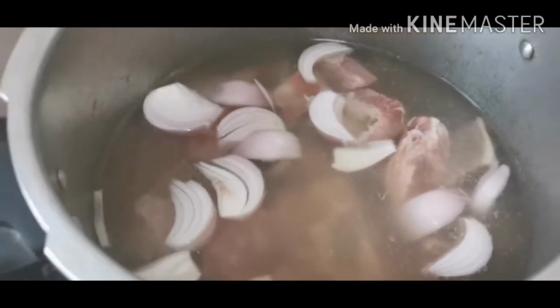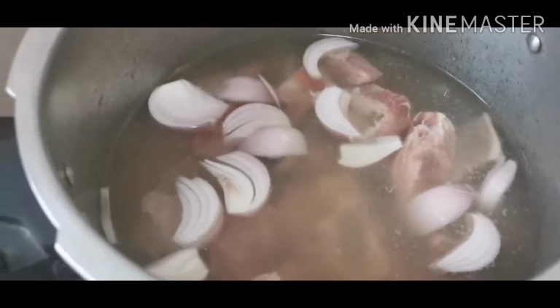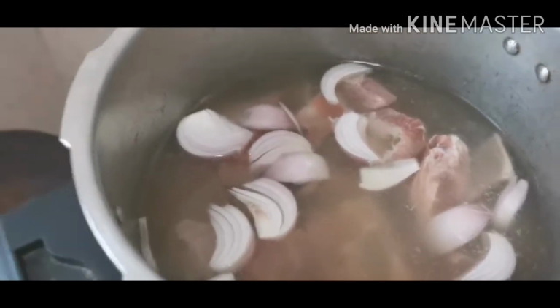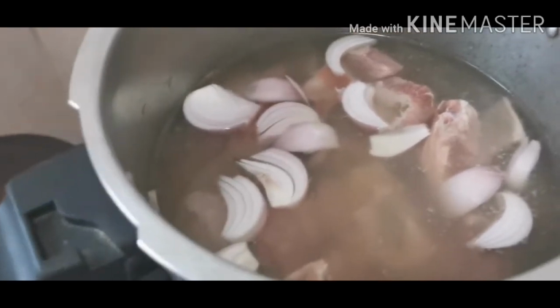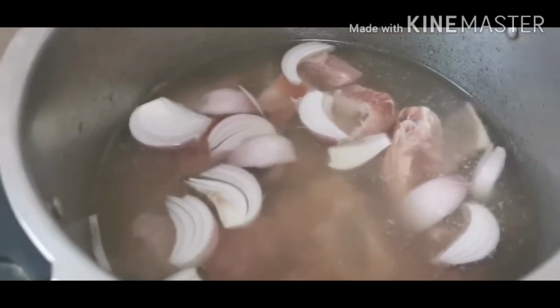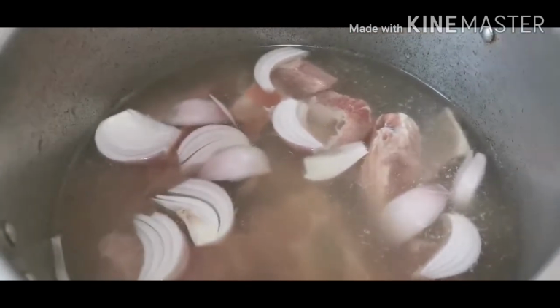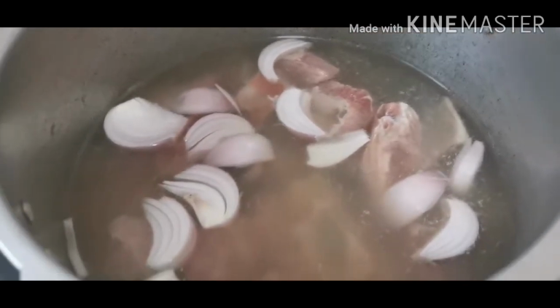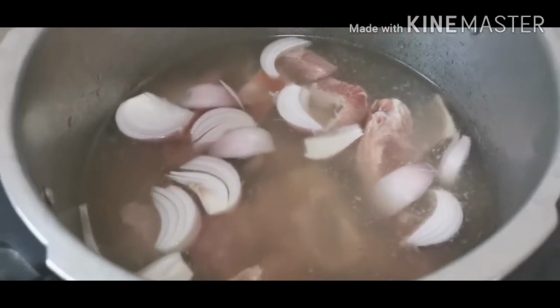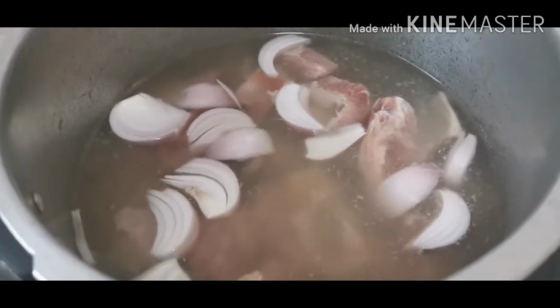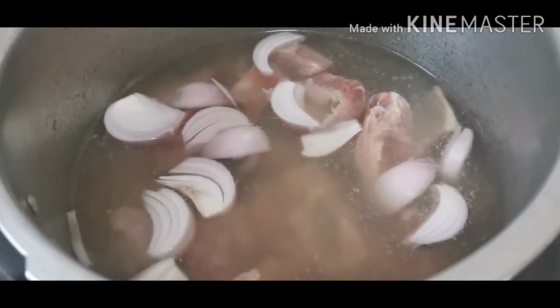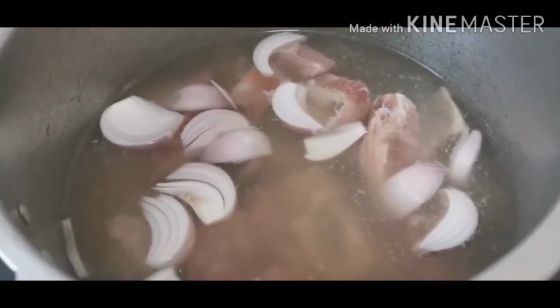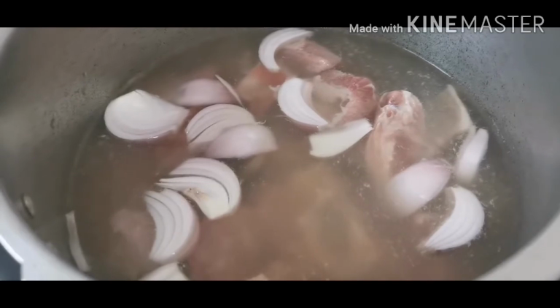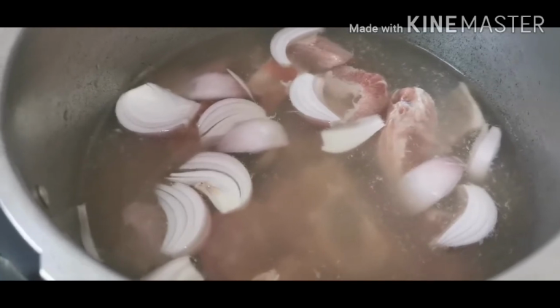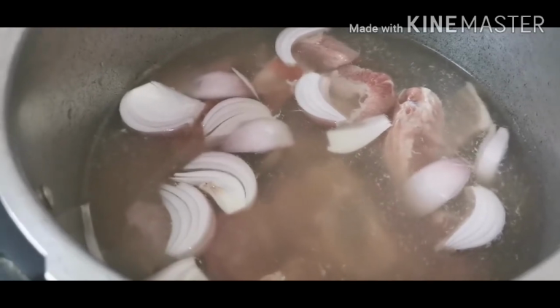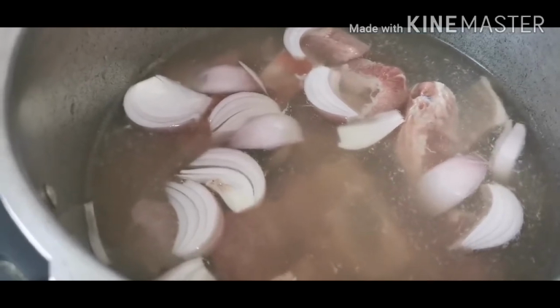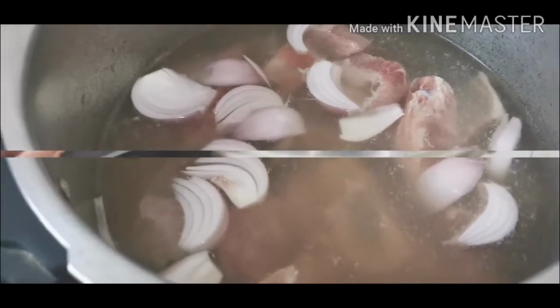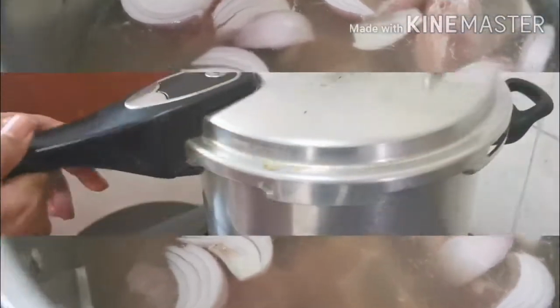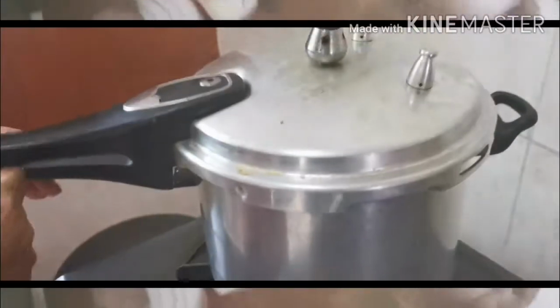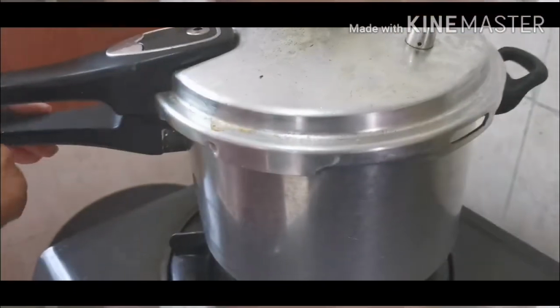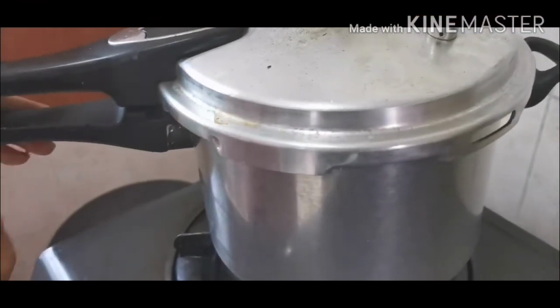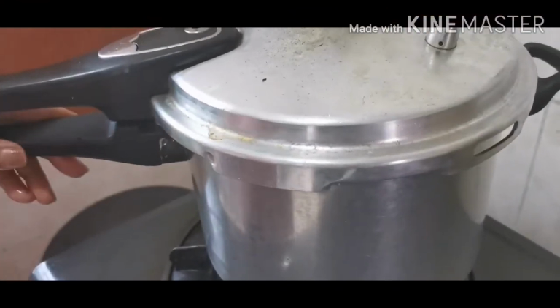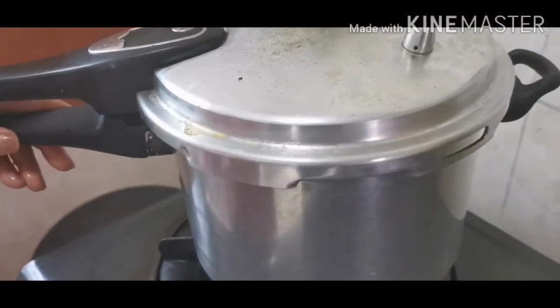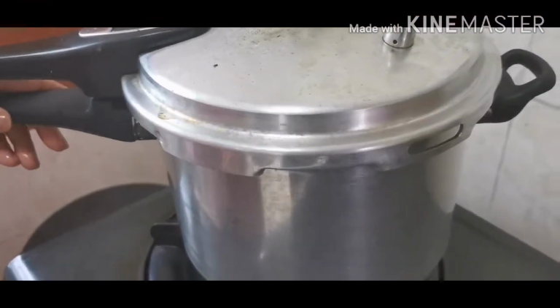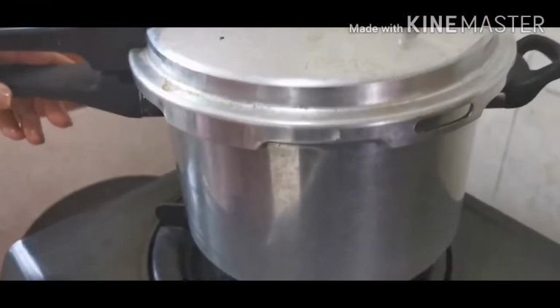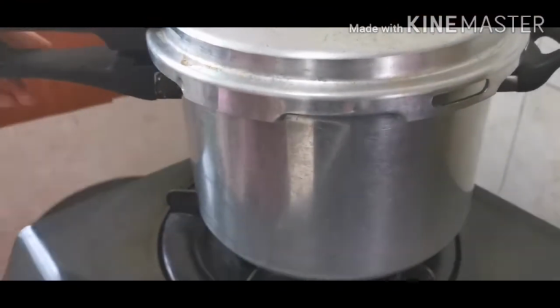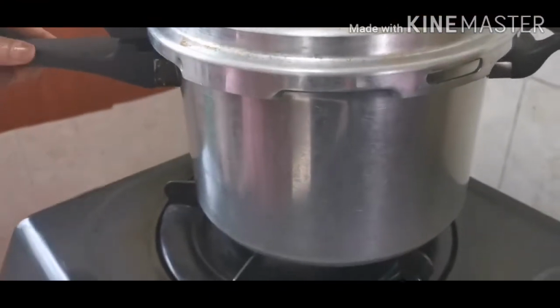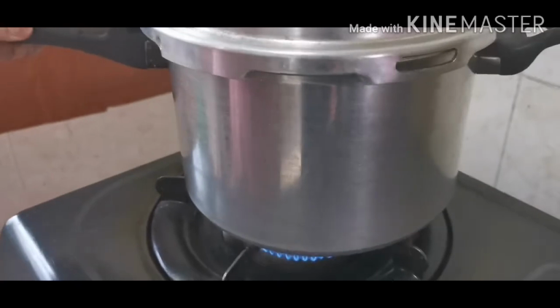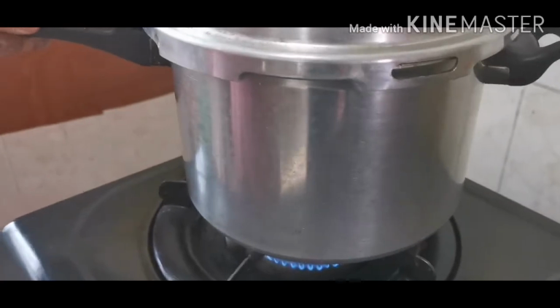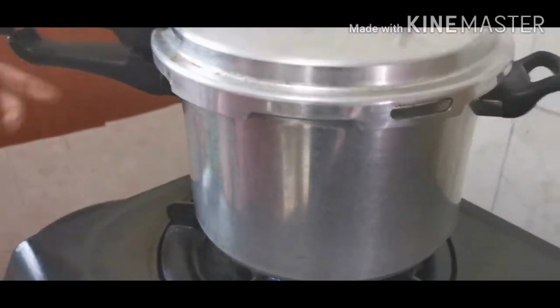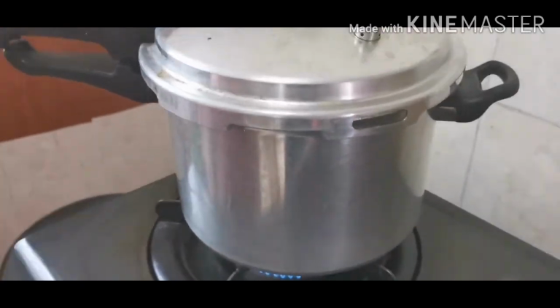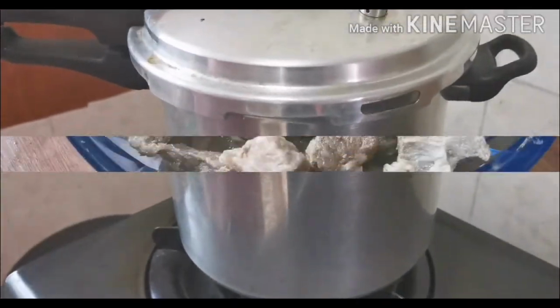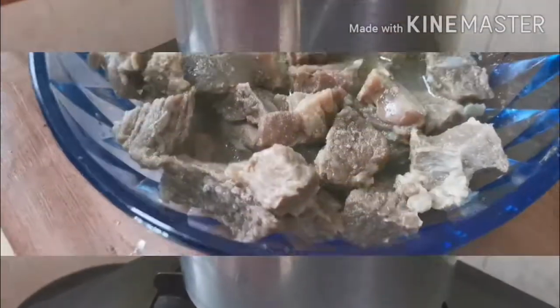I have put it on the pressure cooker. I think for half an hour you will cook it on the pressure cooker. Let's see. After half an hour, I have taken it down from the pressure cooker.